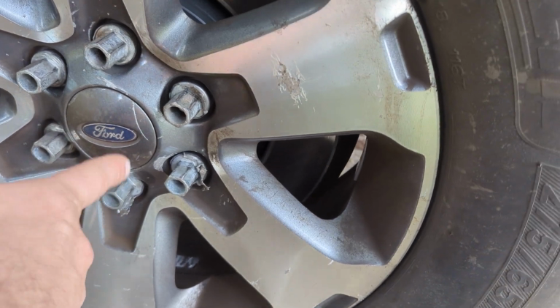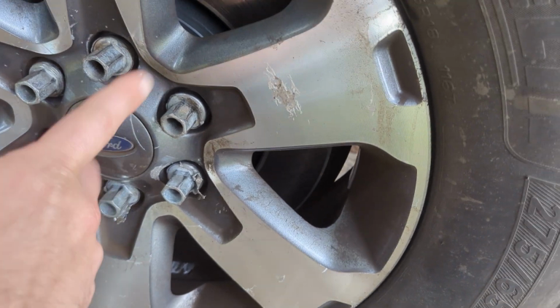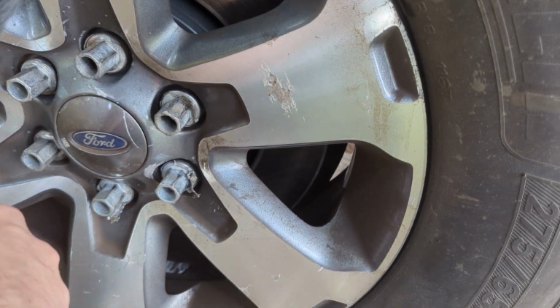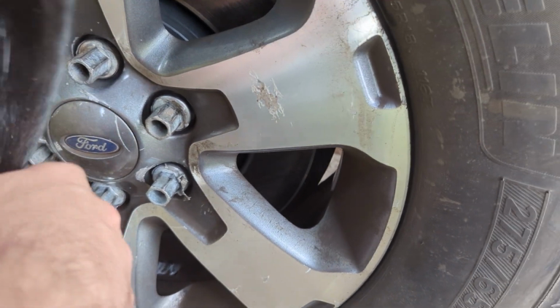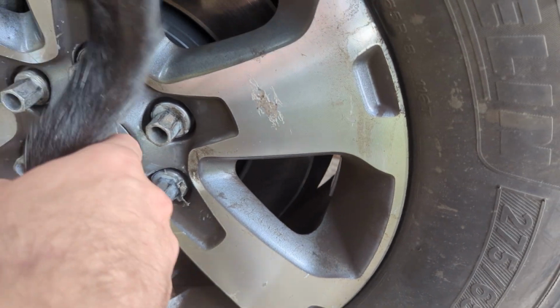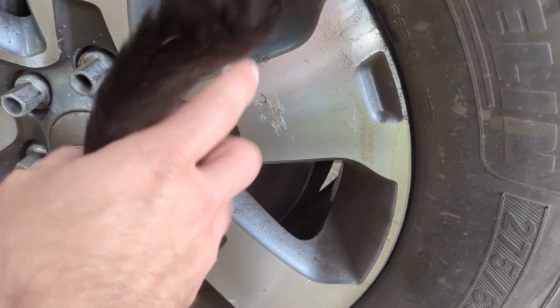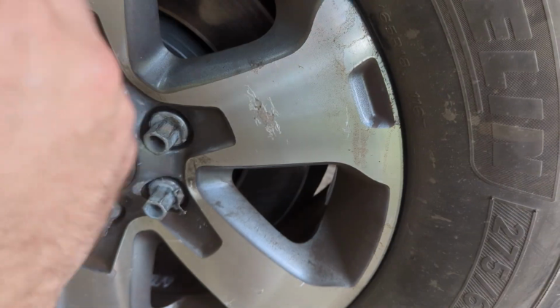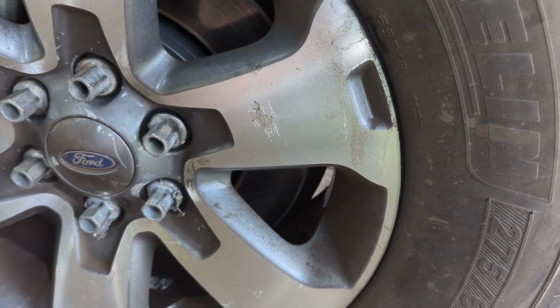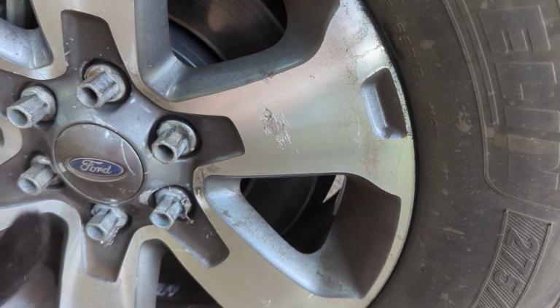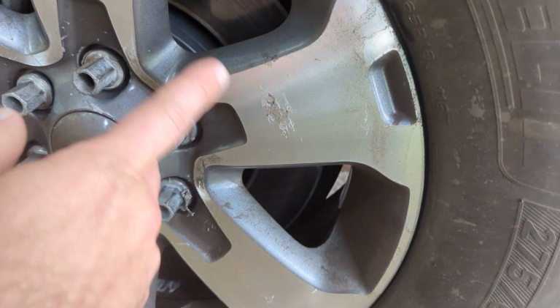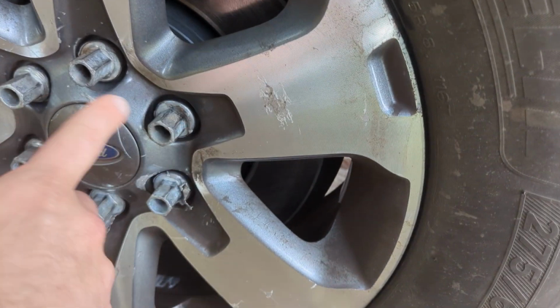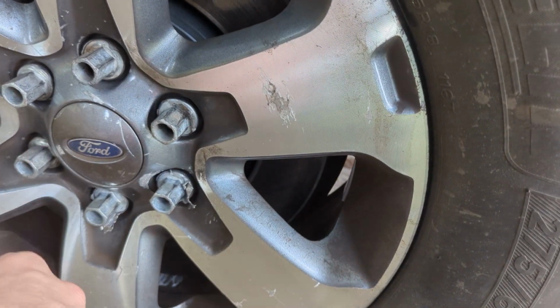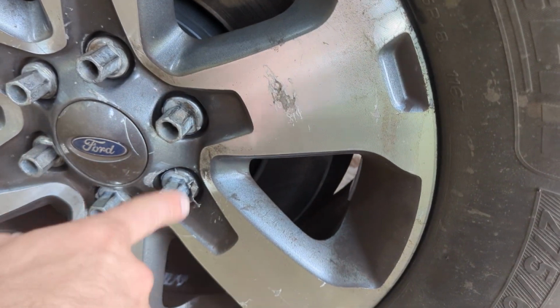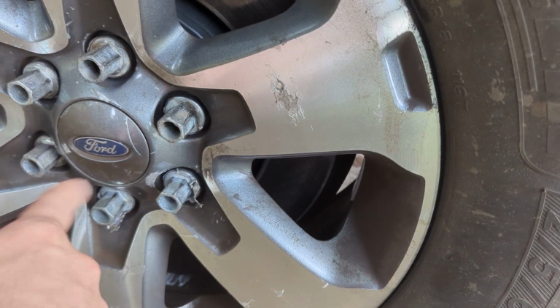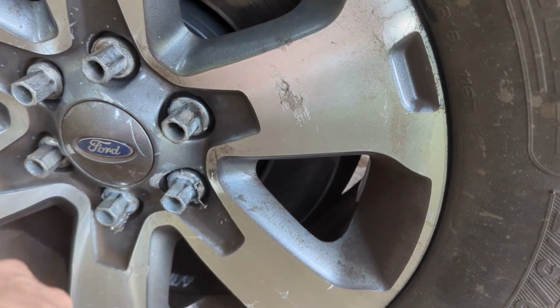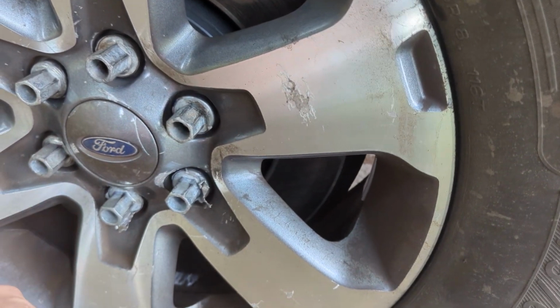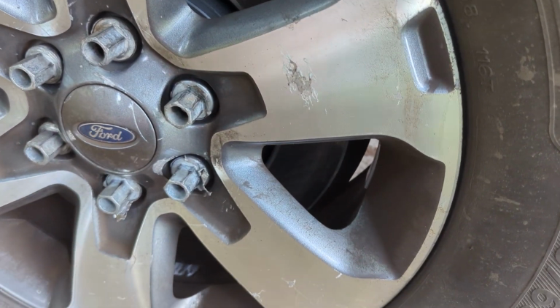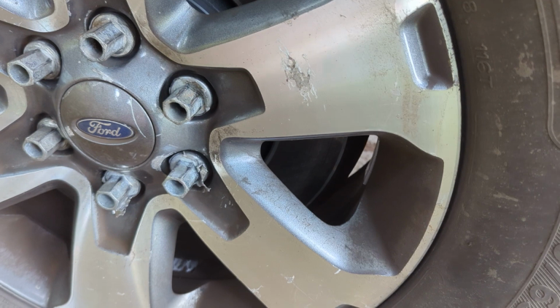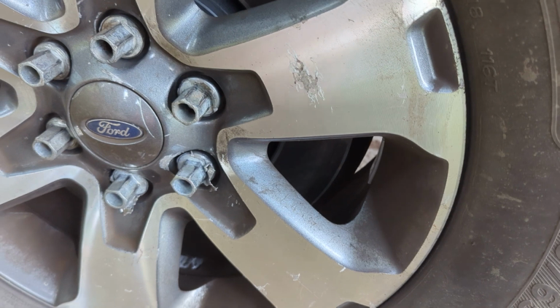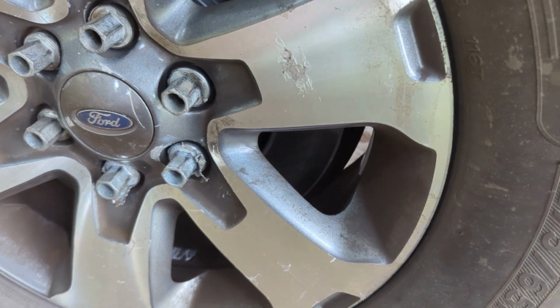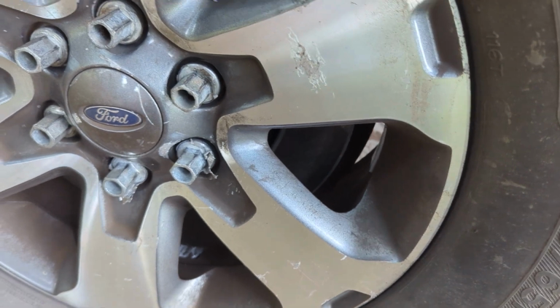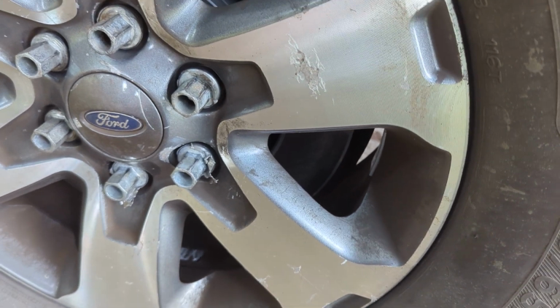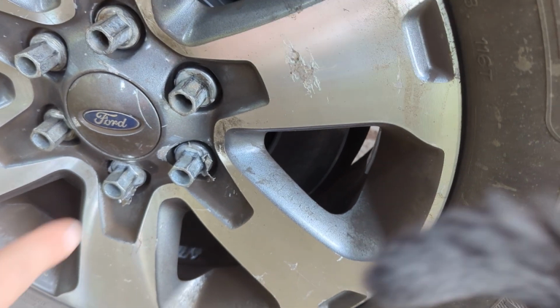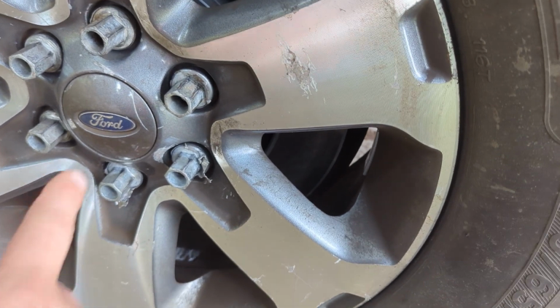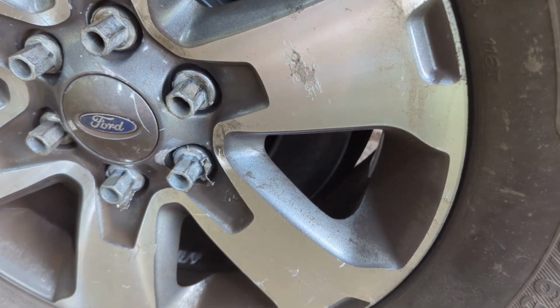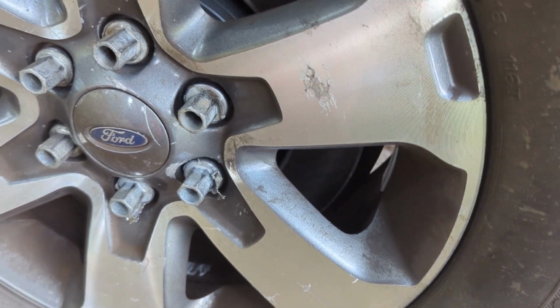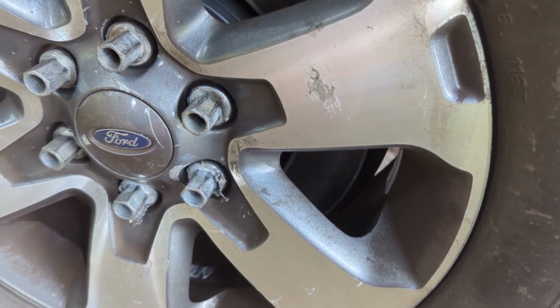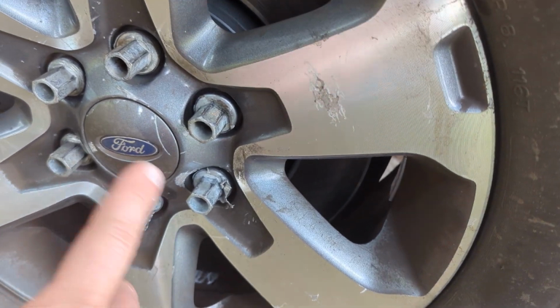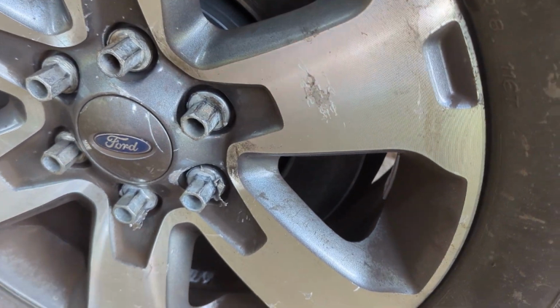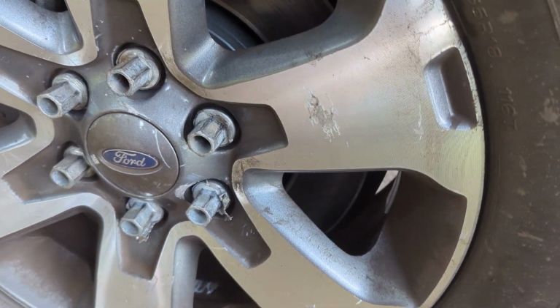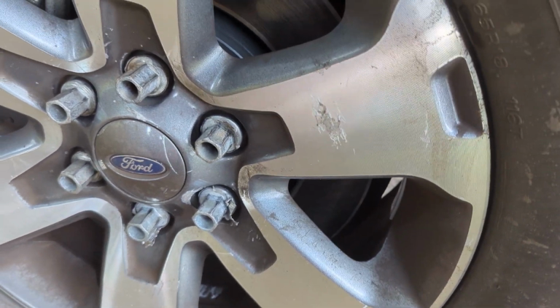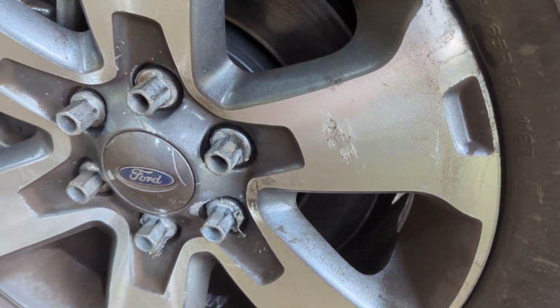I took it to a tire place to get this tire put on and they said this is going to tear up your rim. The guy almost cut himself. I forgot to tell the guy — I told him I was going to replace them.